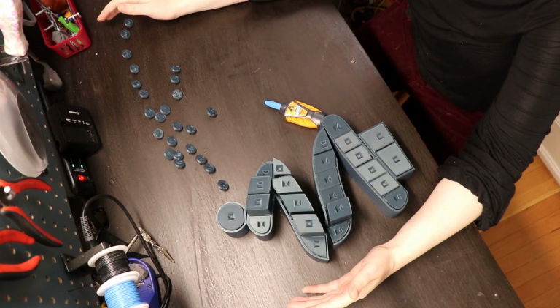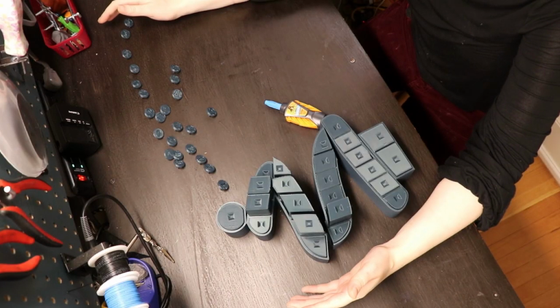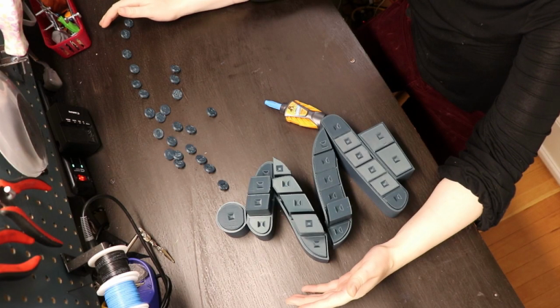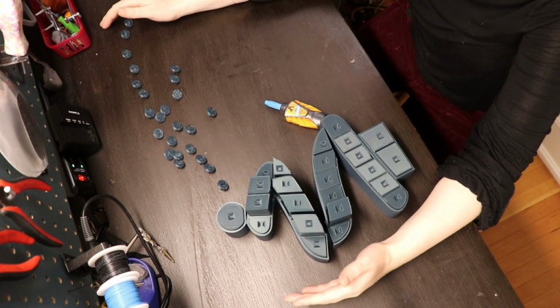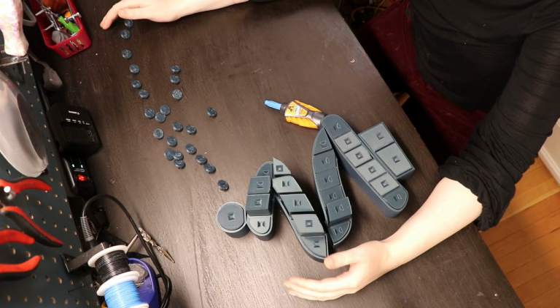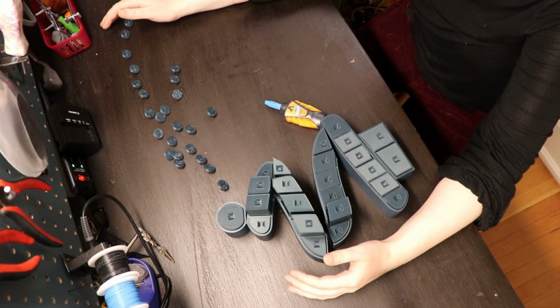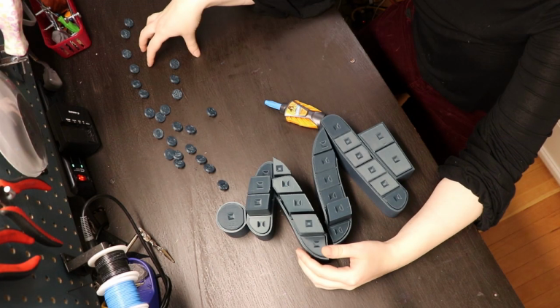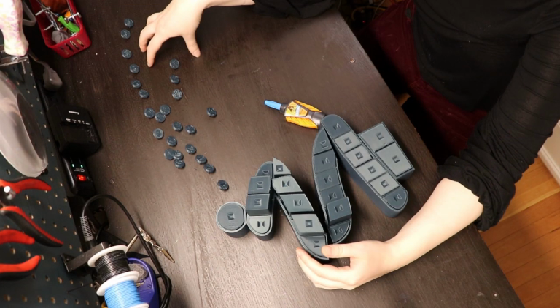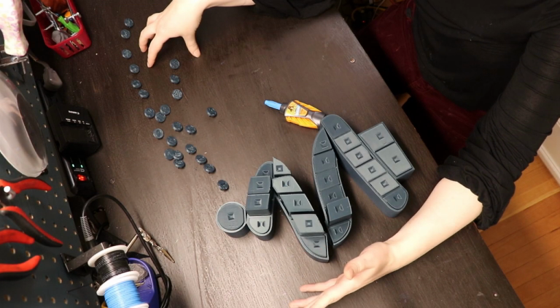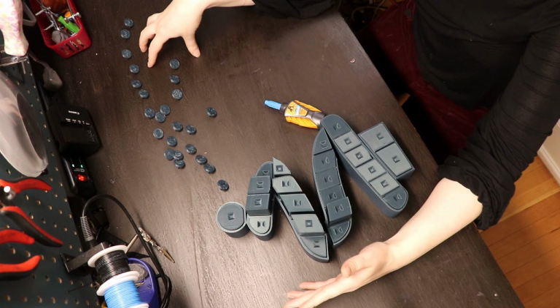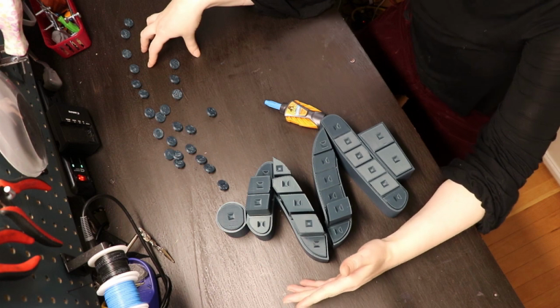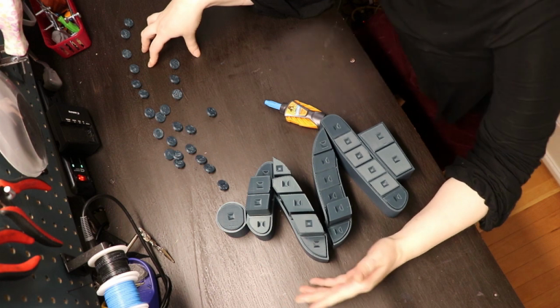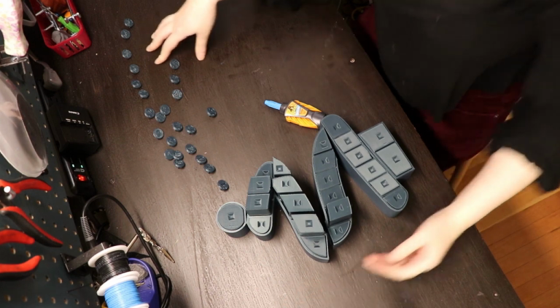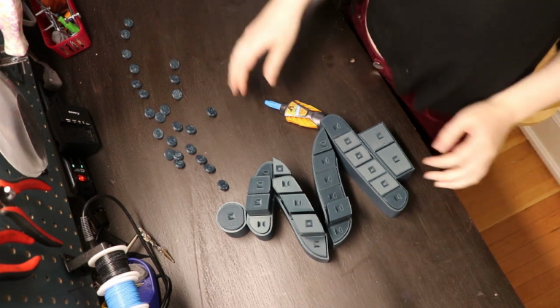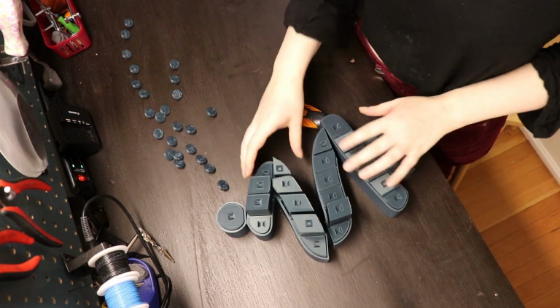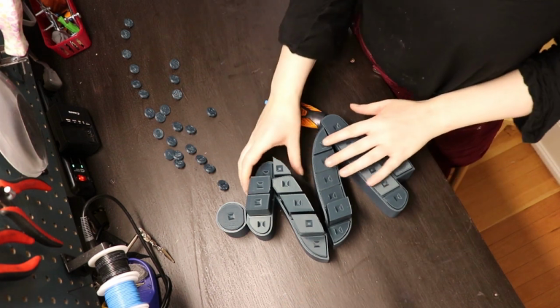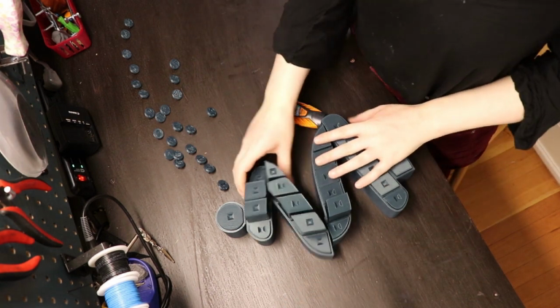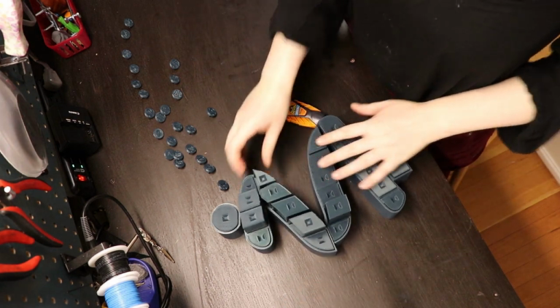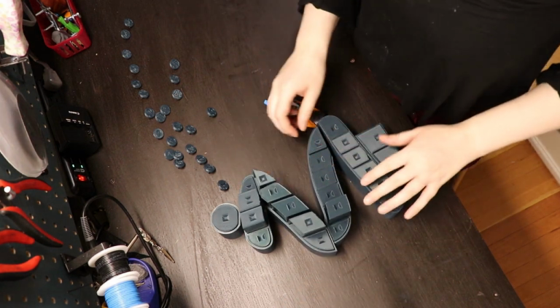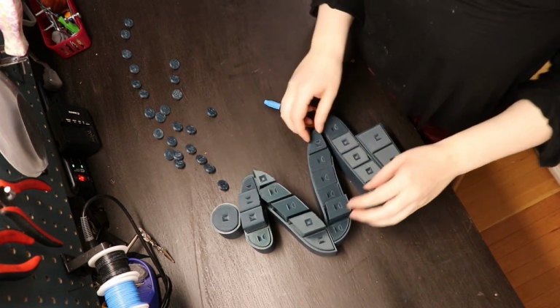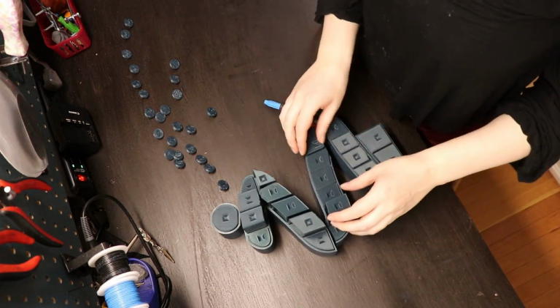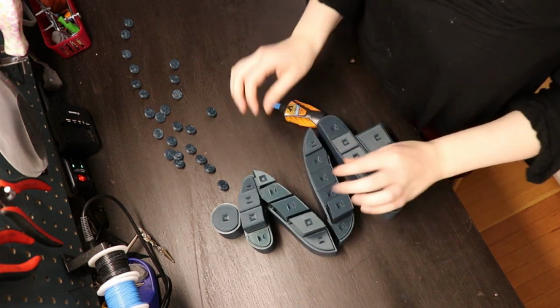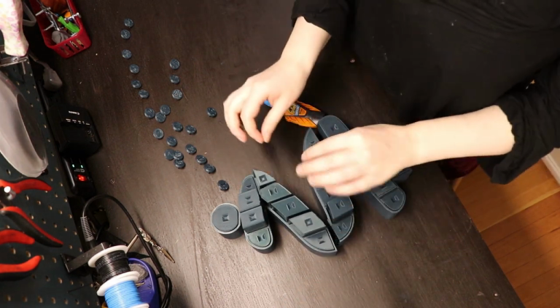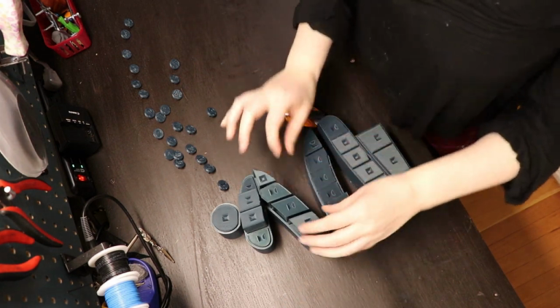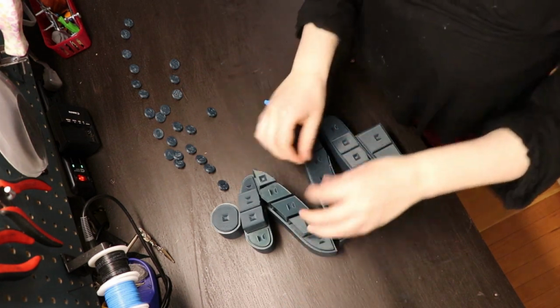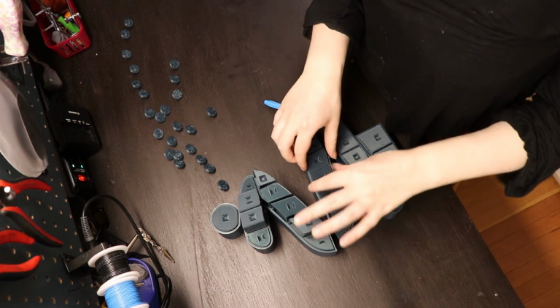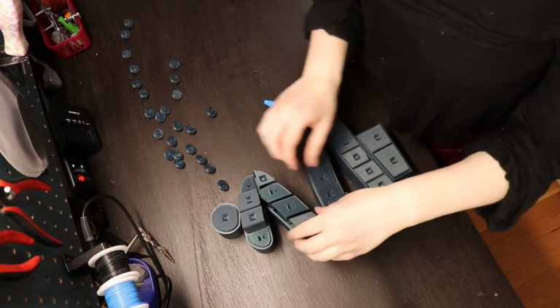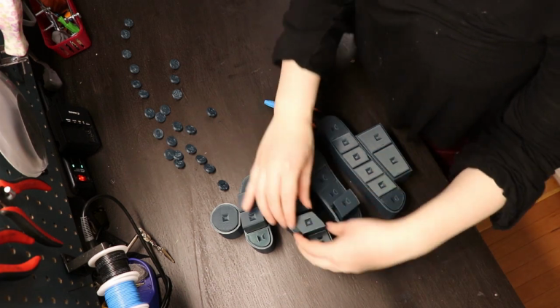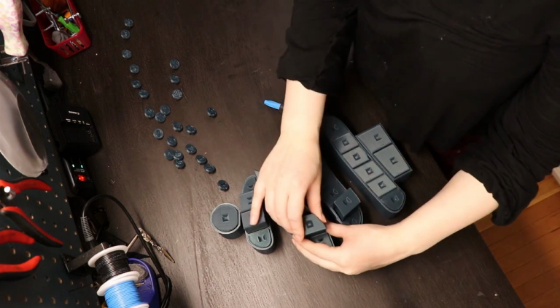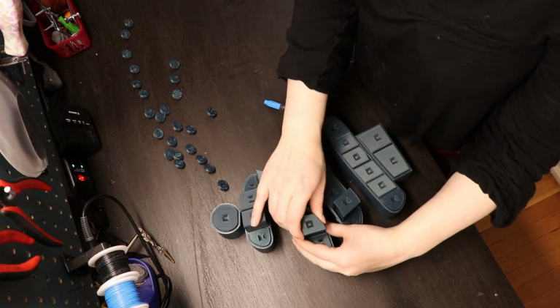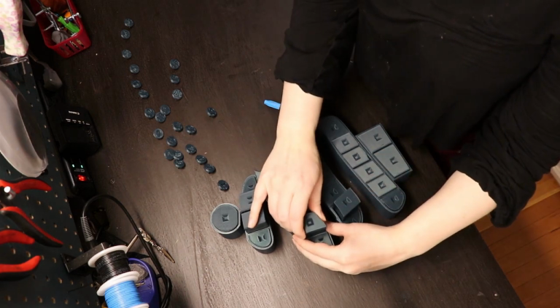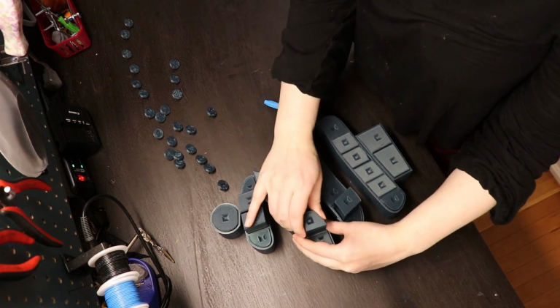Welcome to my progress so far. I got all the pieces printed out. All I need to do is glue together the body piece, and I'm probably gonna need to sand some of the drawers down a little bit to make sure they're gonna fit.